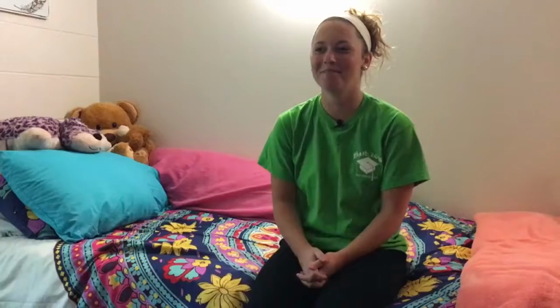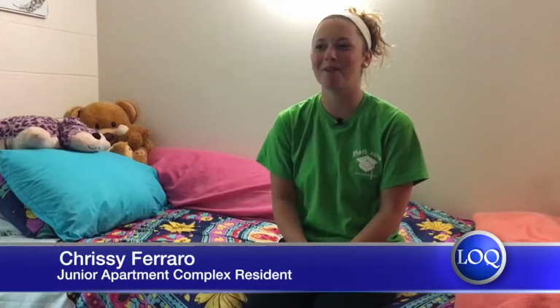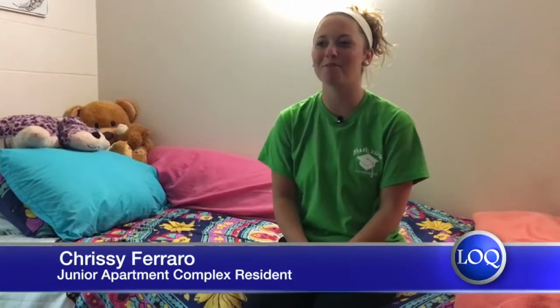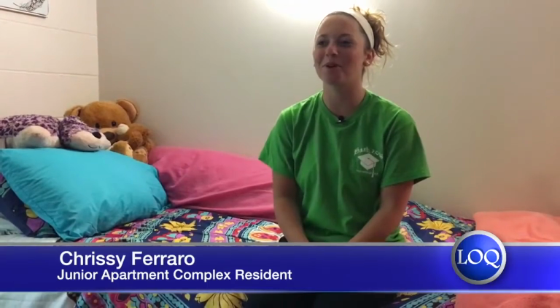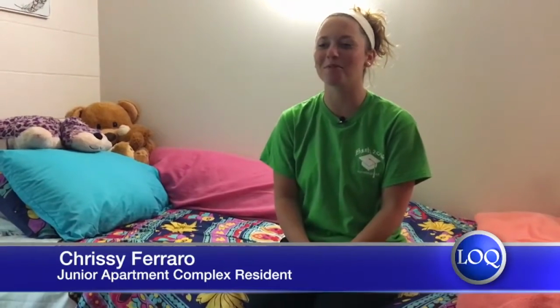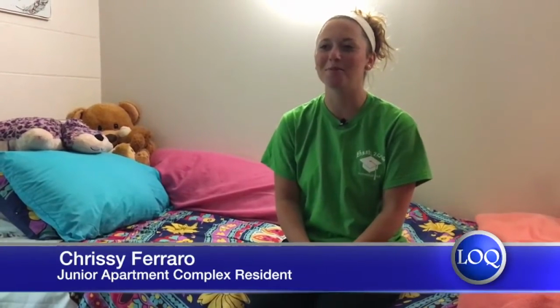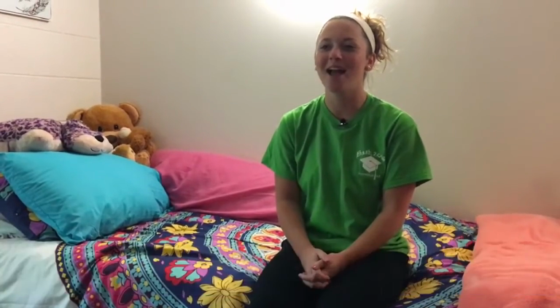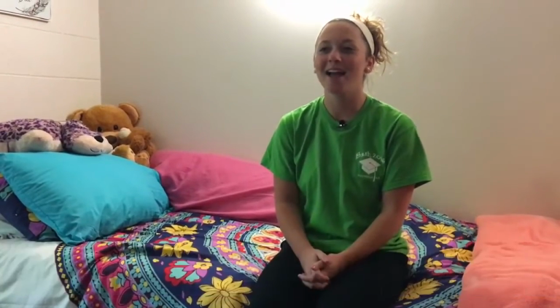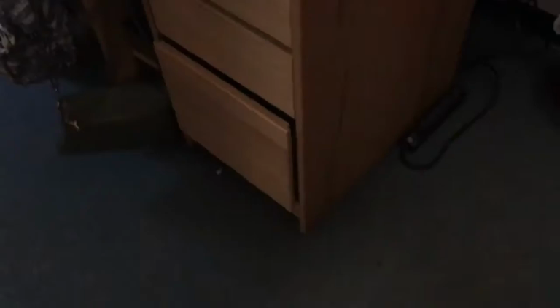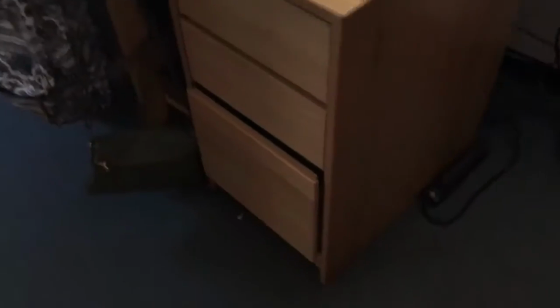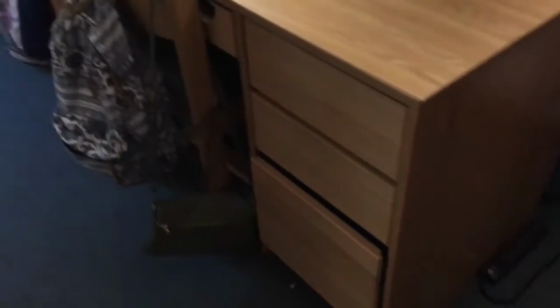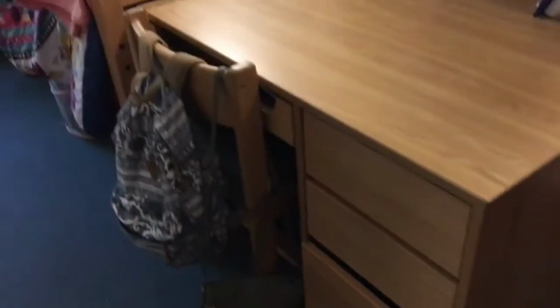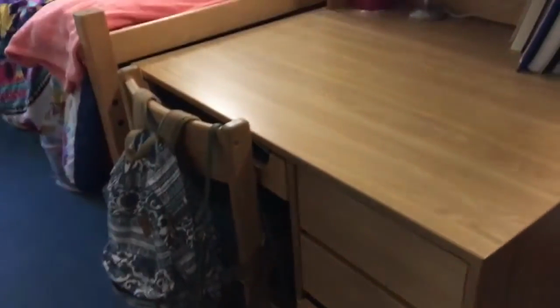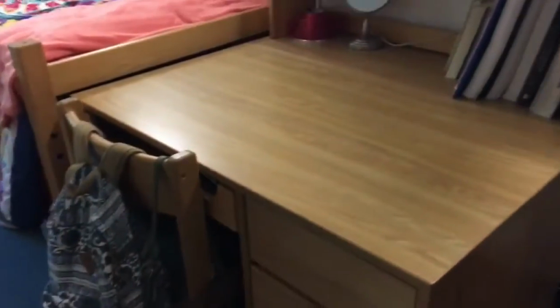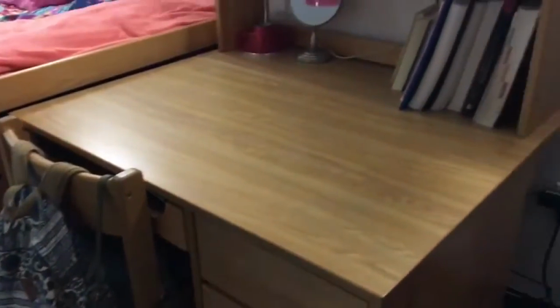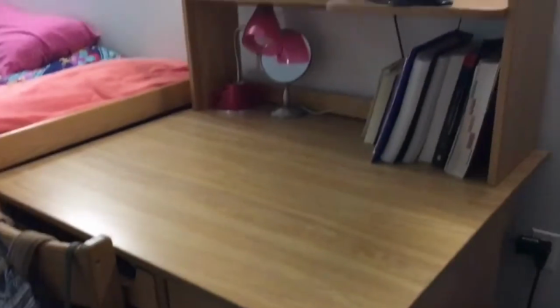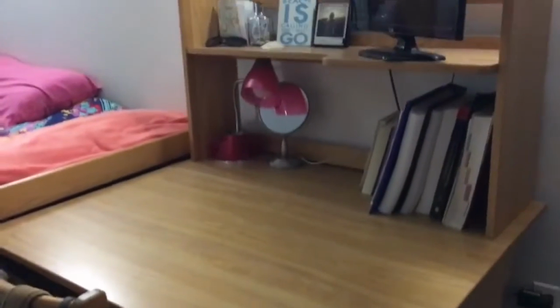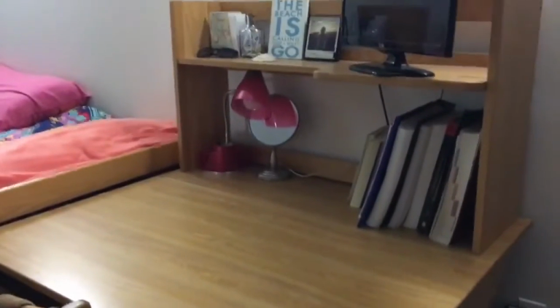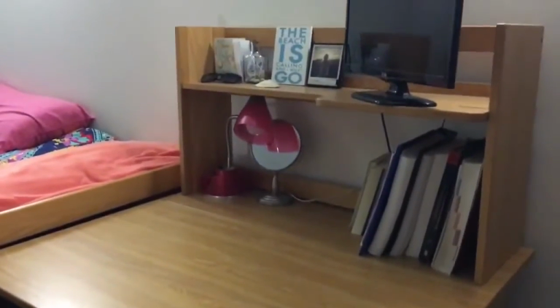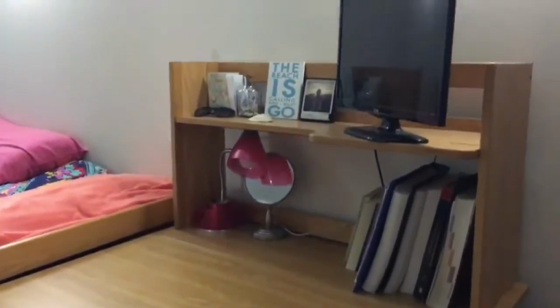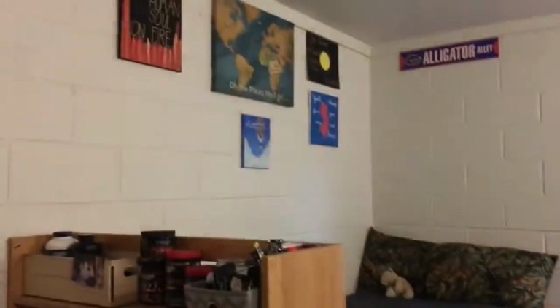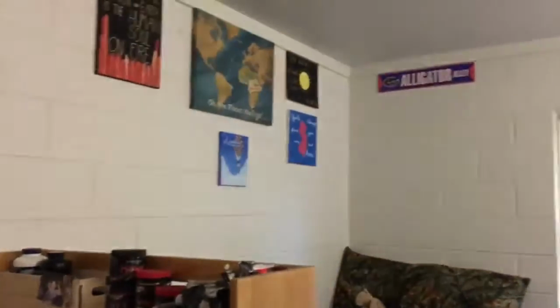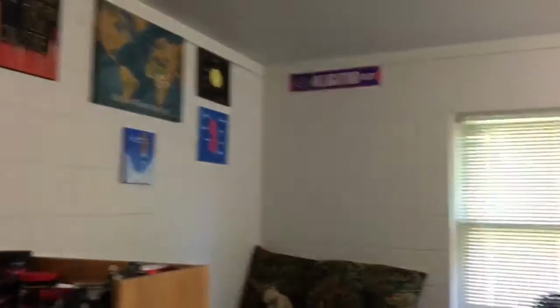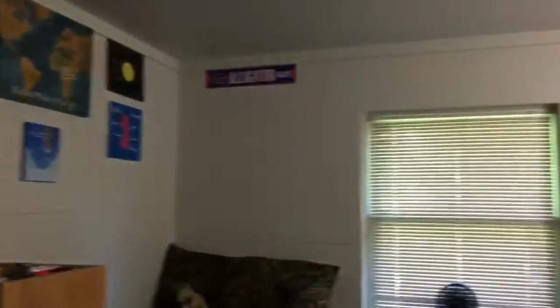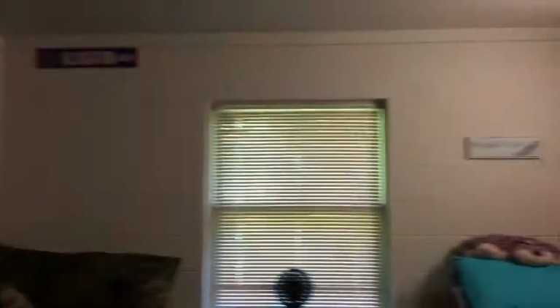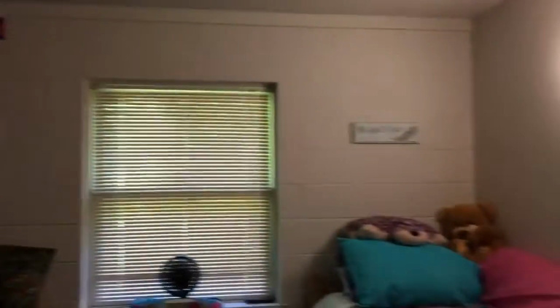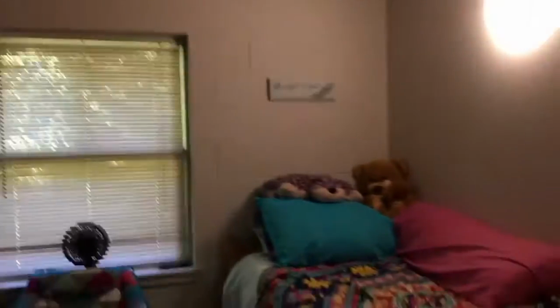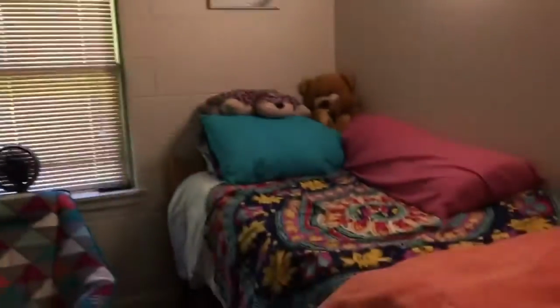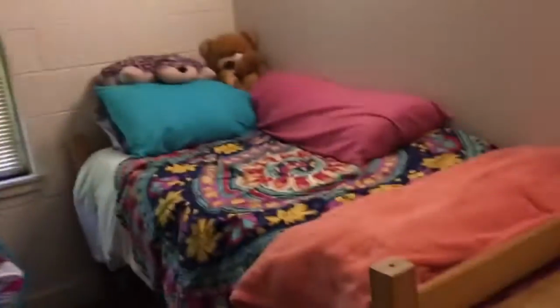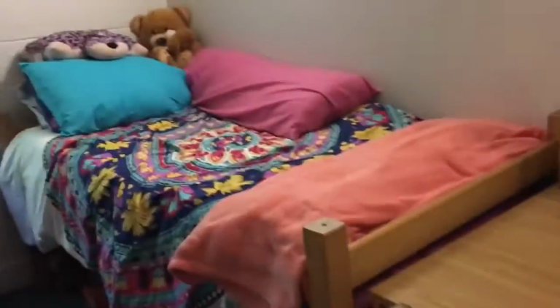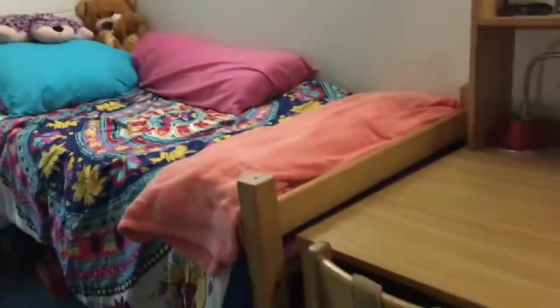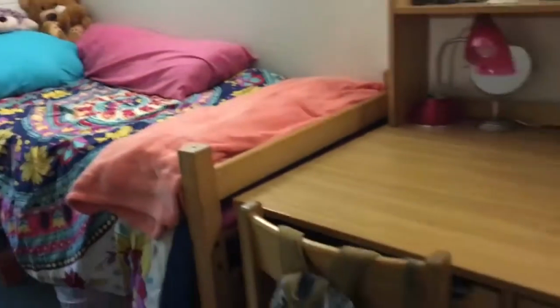My favorite part of the room is my giant desk because I get to fit all my decorations, my TV, and also my books on it.